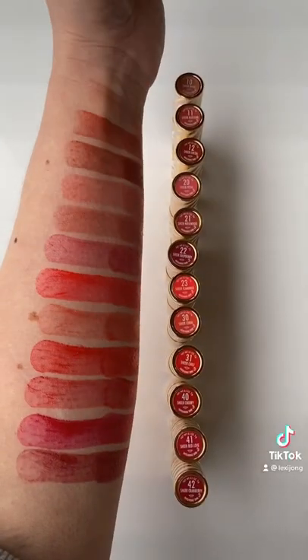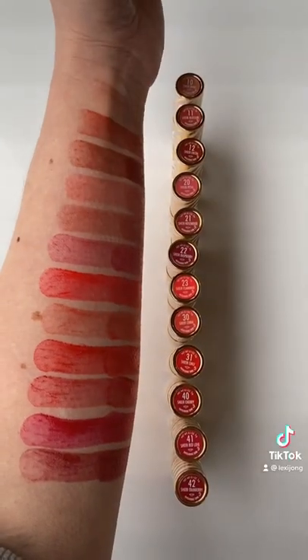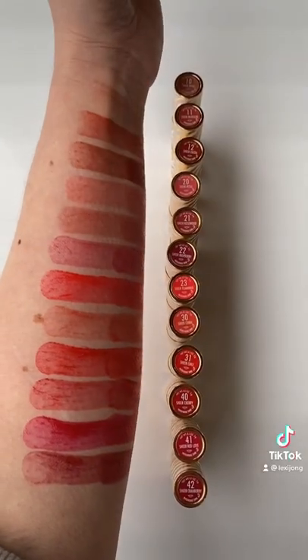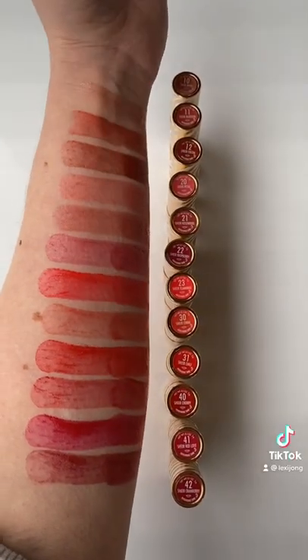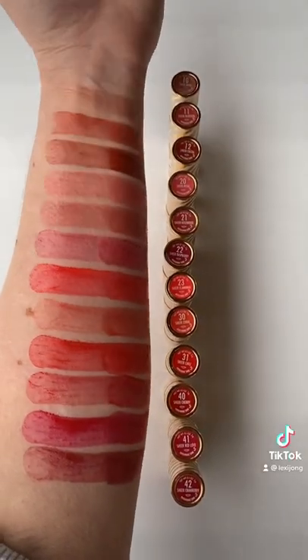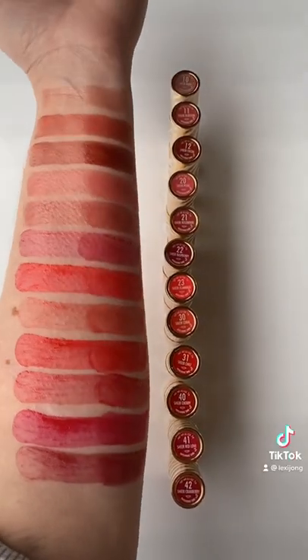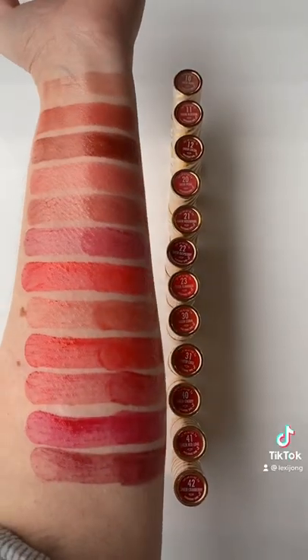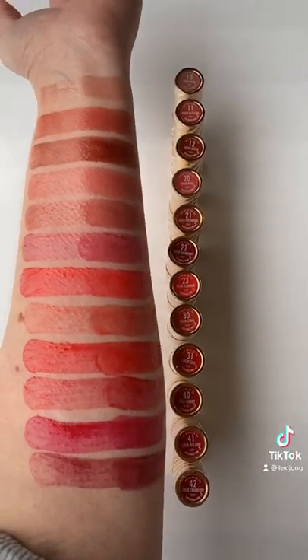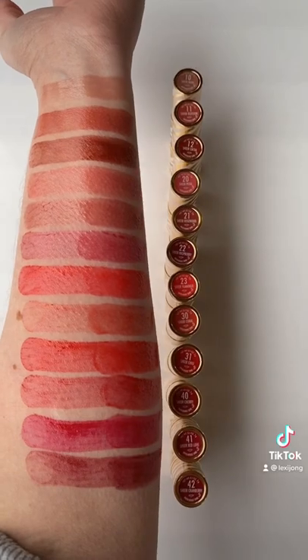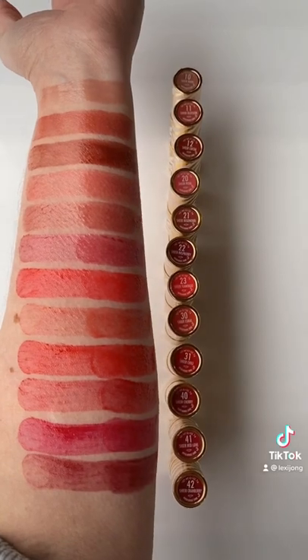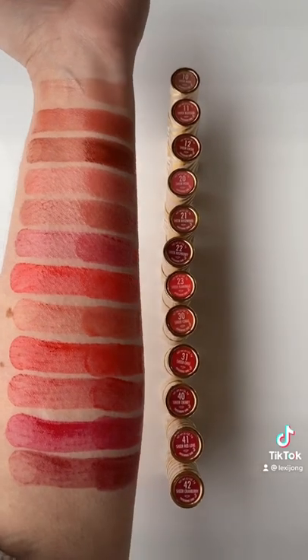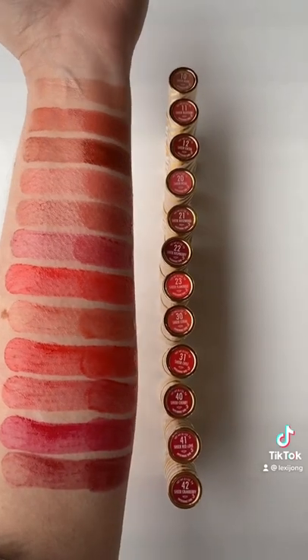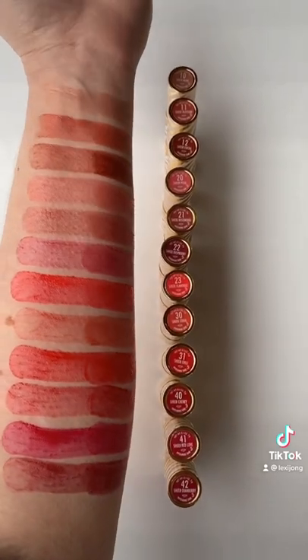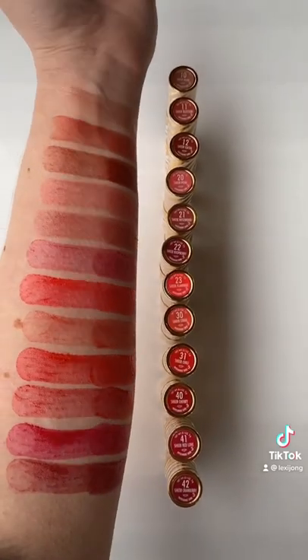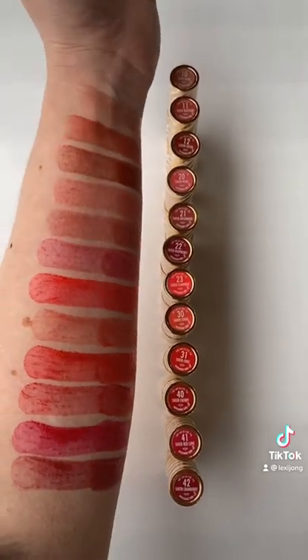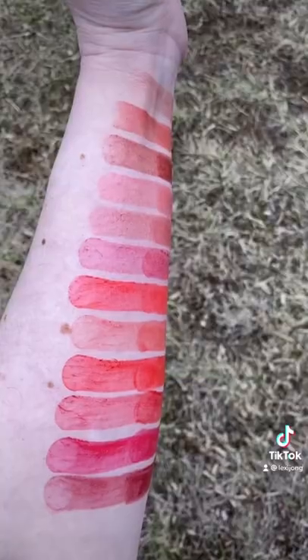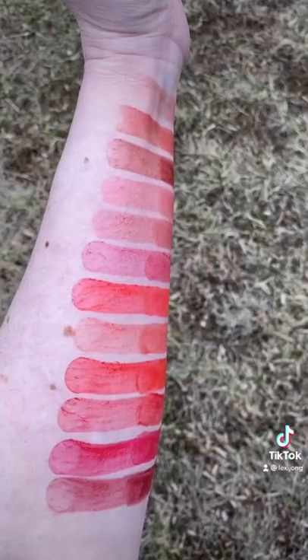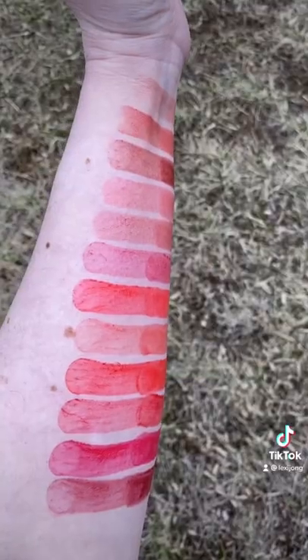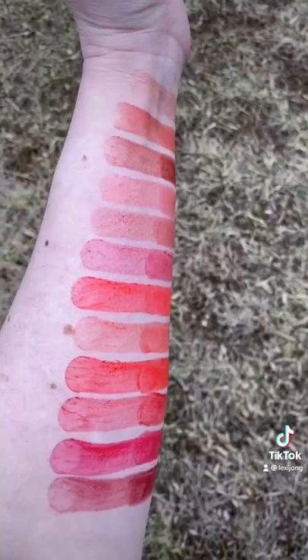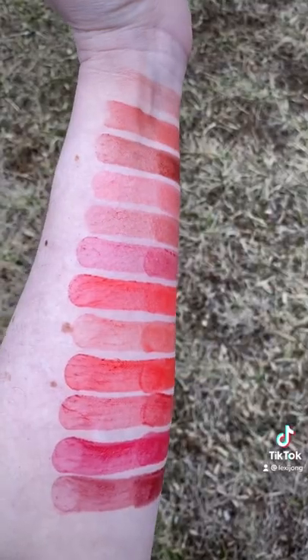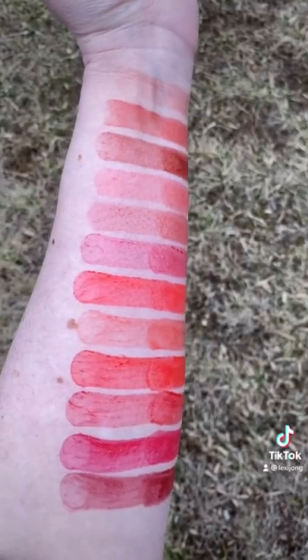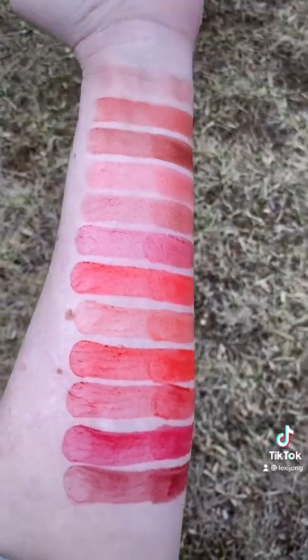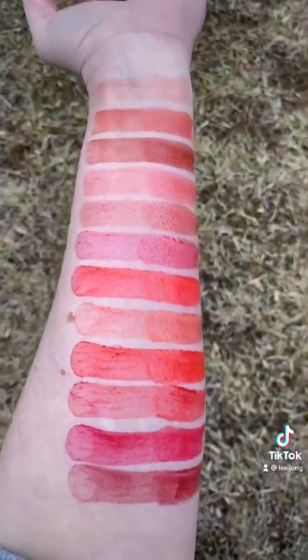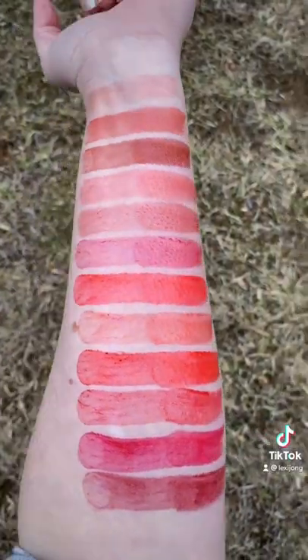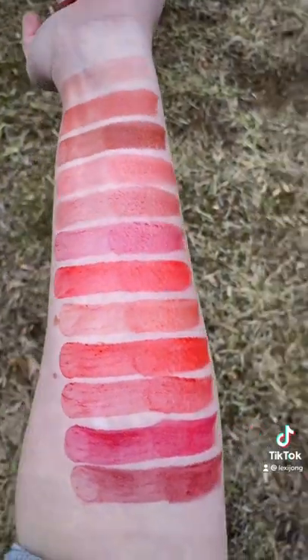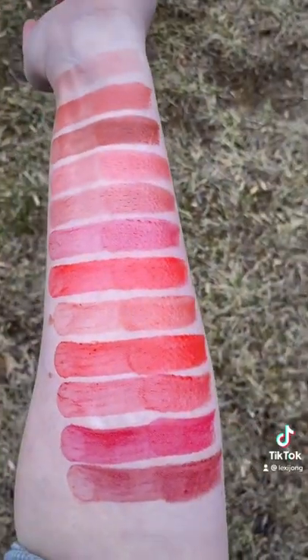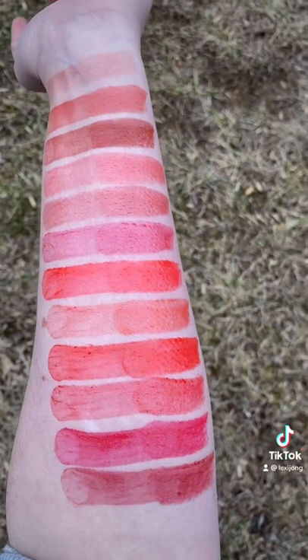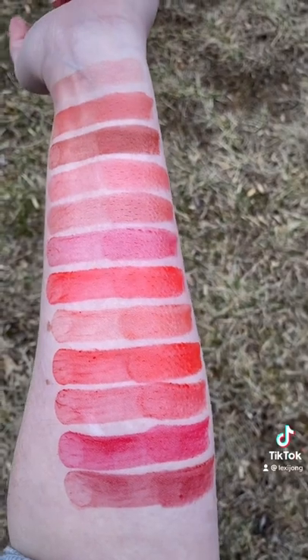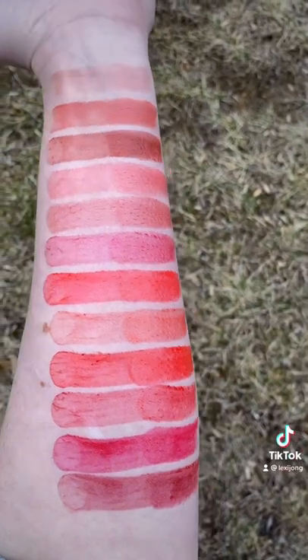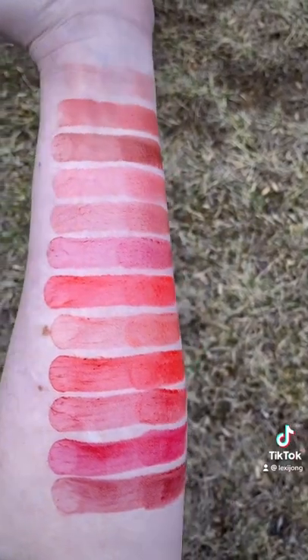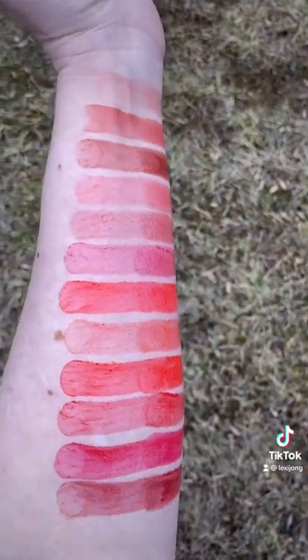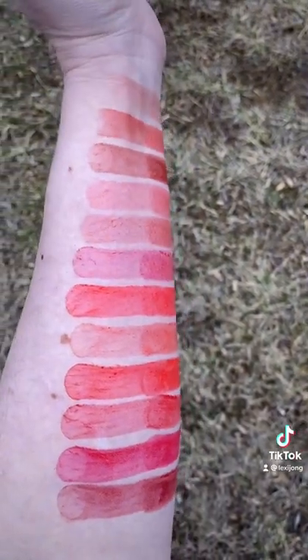30, Sheer Coral. 31, Sheer Chili. 40, Sheer Cherry. 41, Sheer Red Love. 42, Sheer Cranberry.